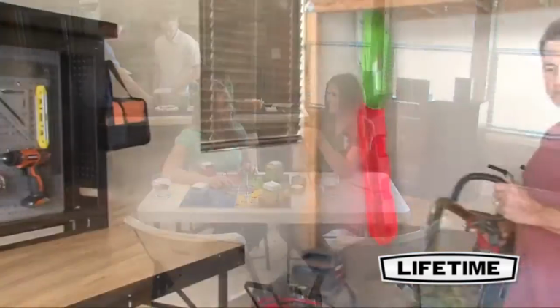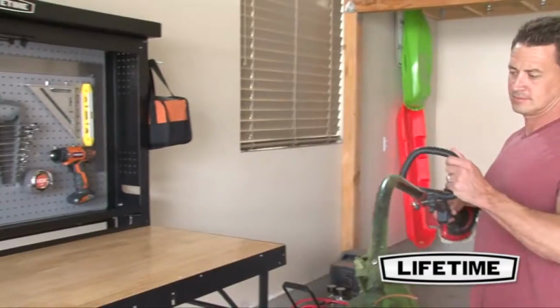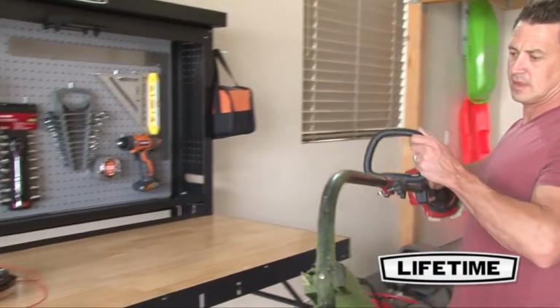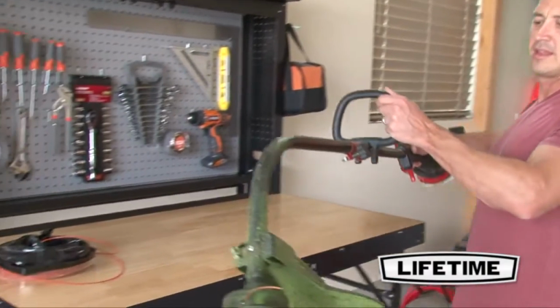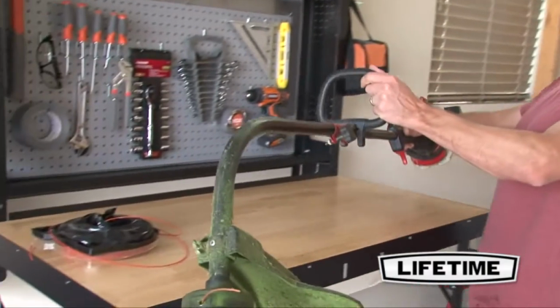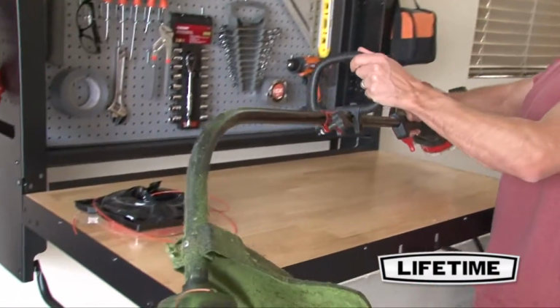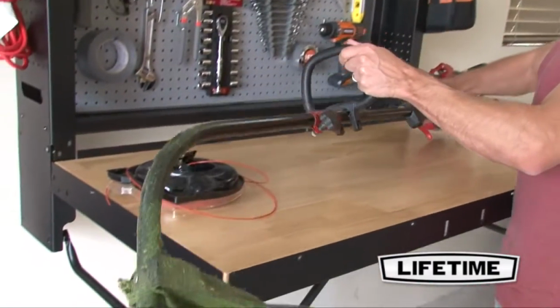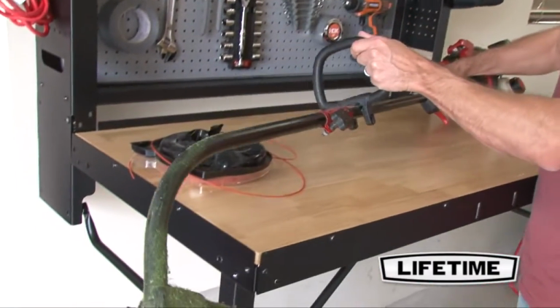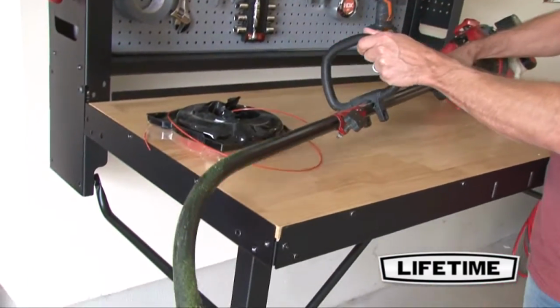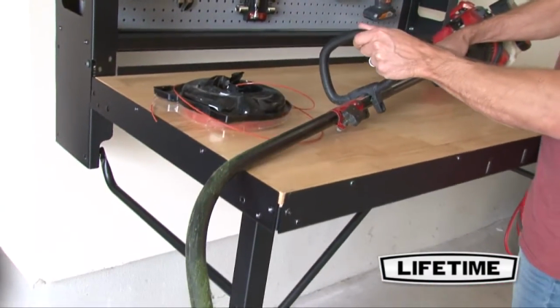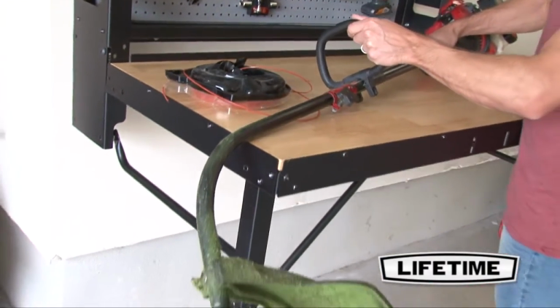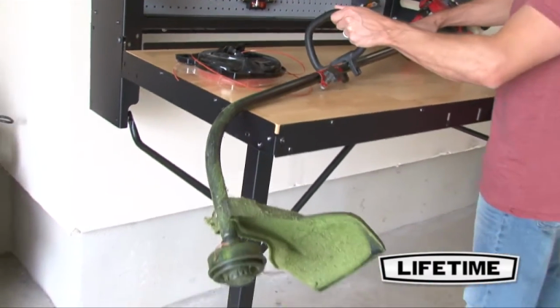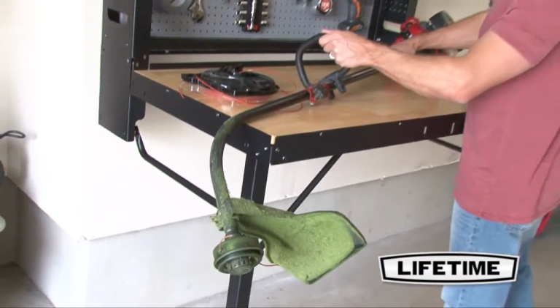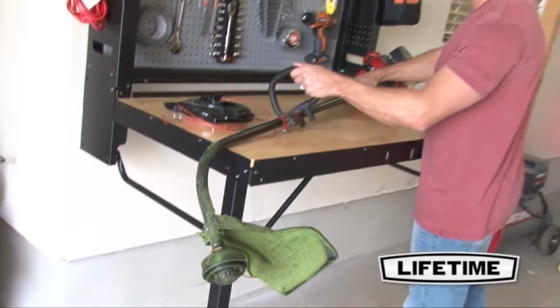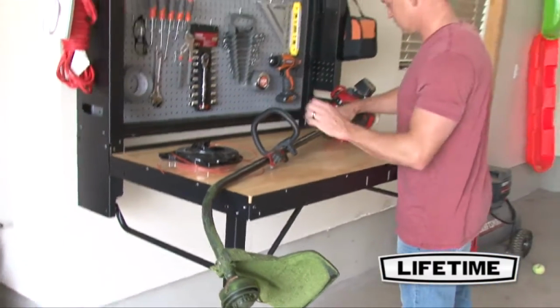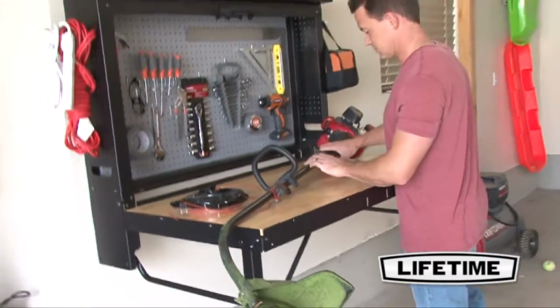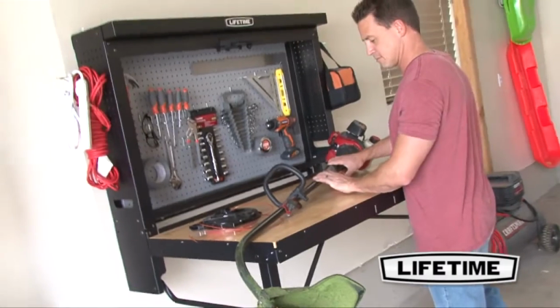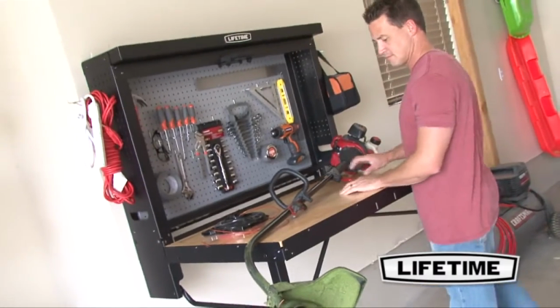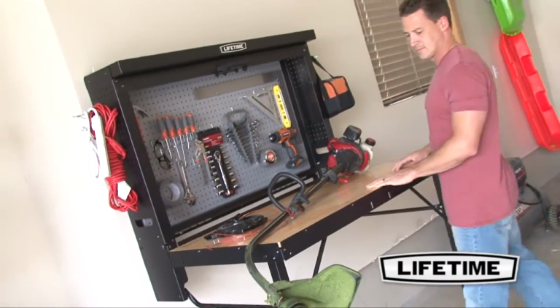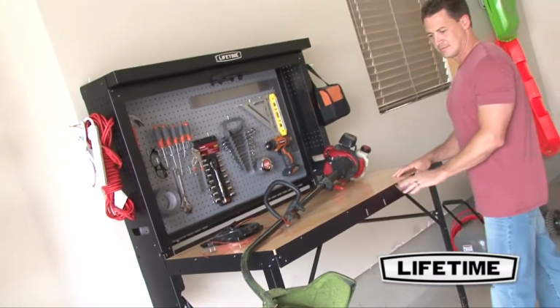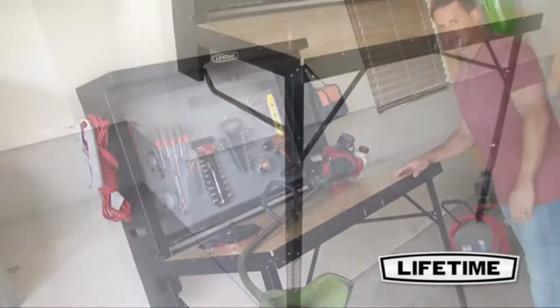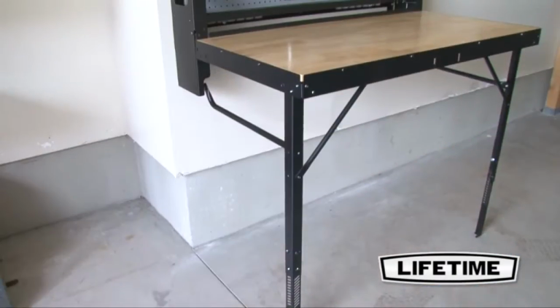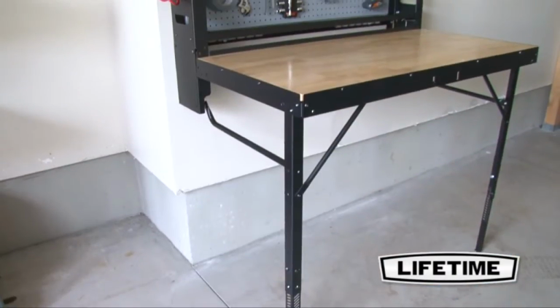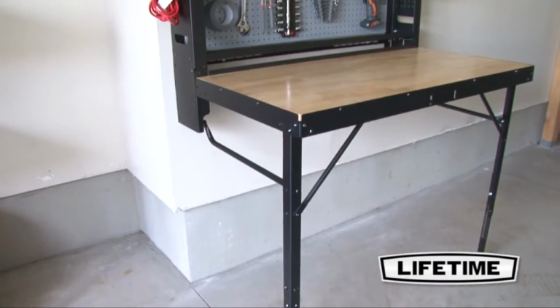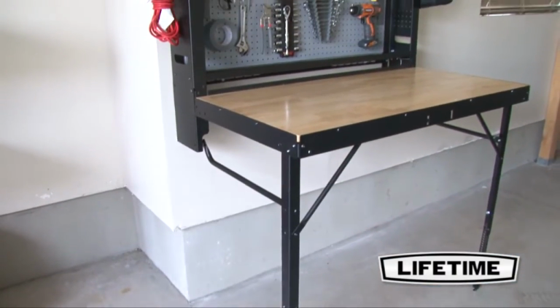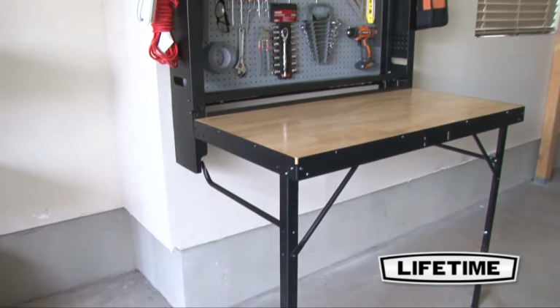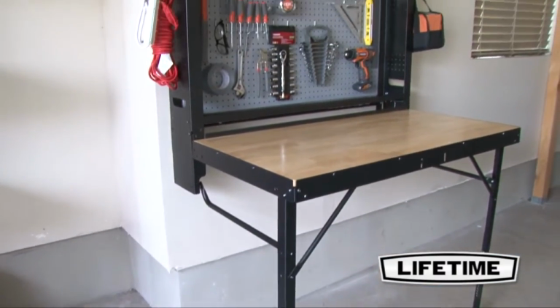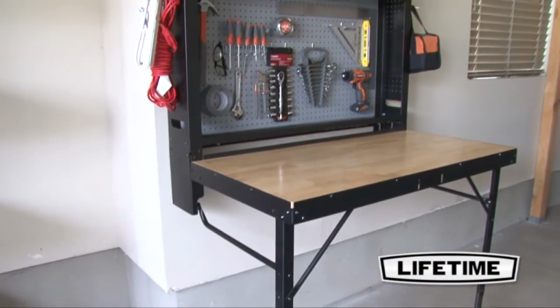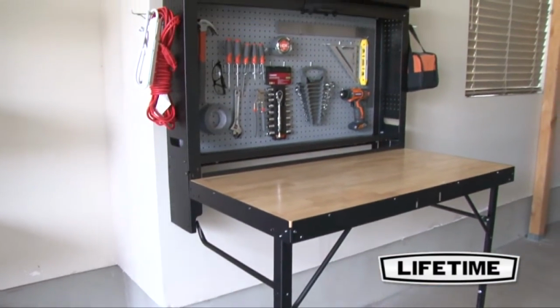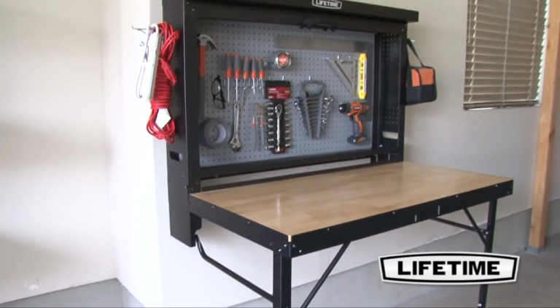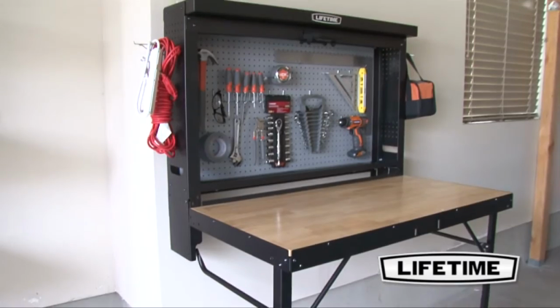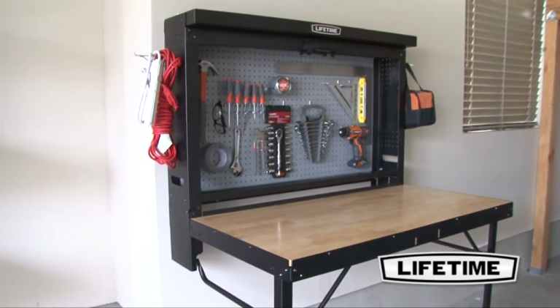From bike repair to wood projects and crafts to motor work, Lifetime Products, the inventor of the original blow molded folding table, has done it again, making at-home work more convenient than ever with a Lifetime wall mounted work table.